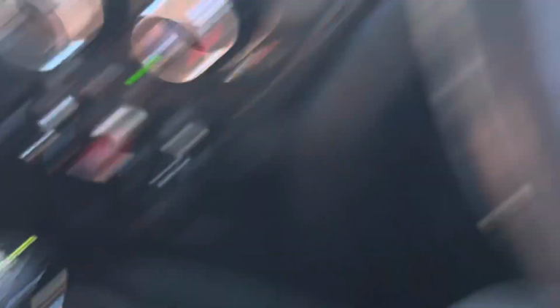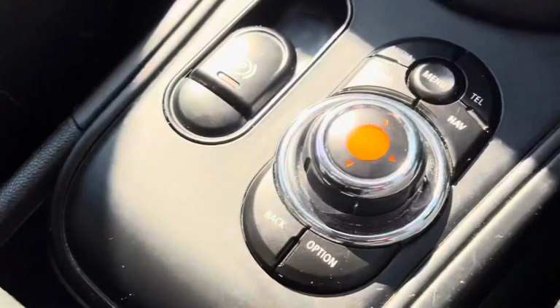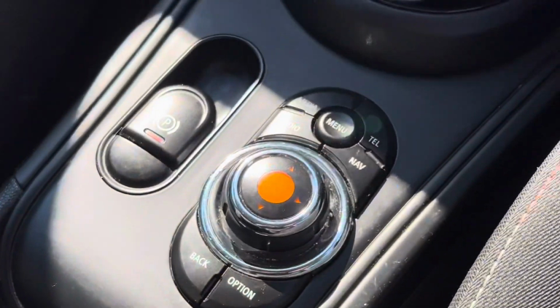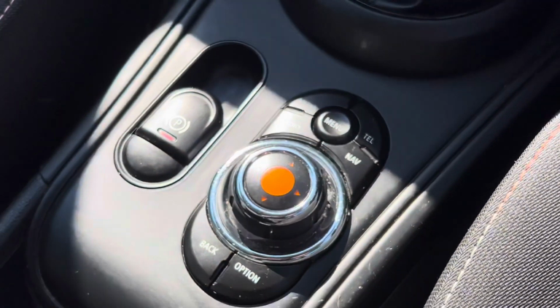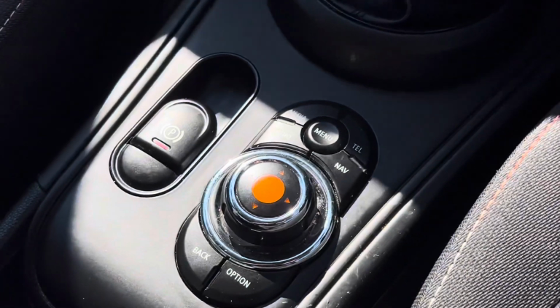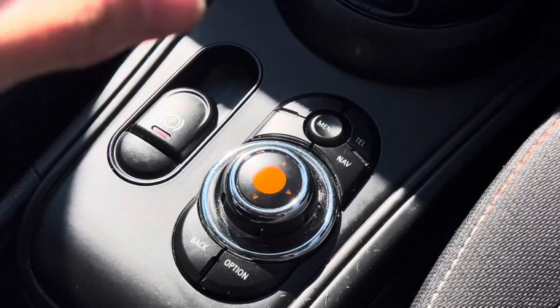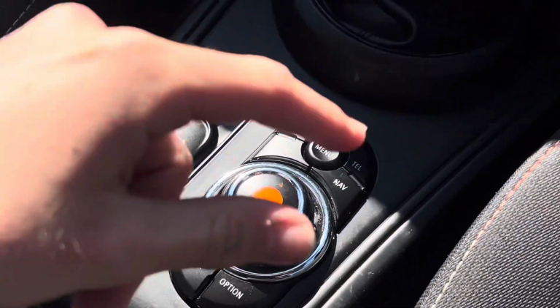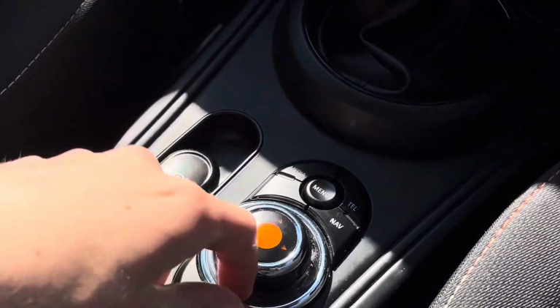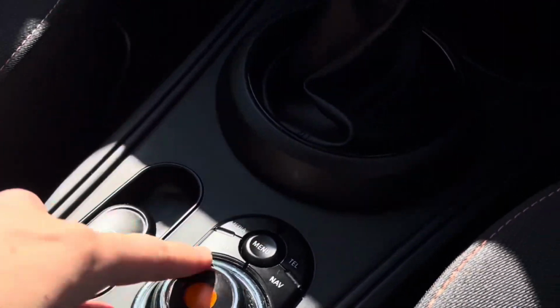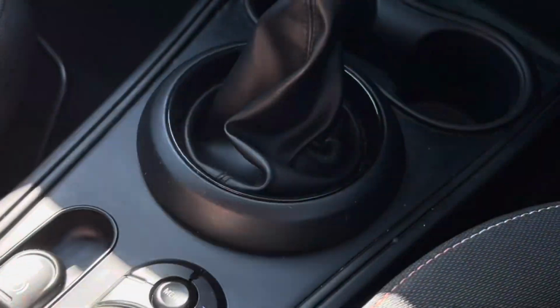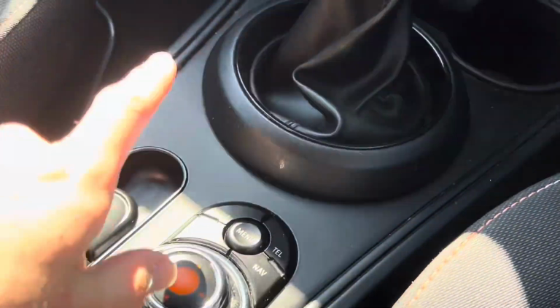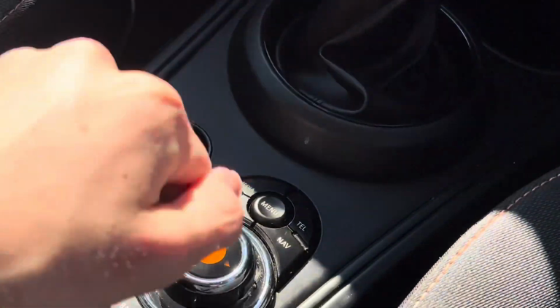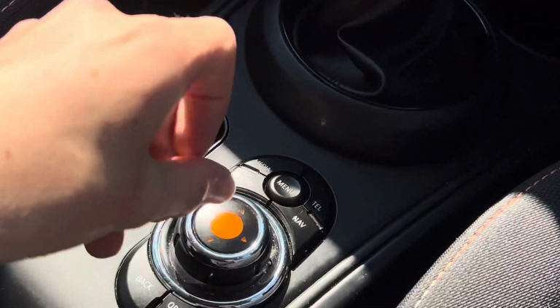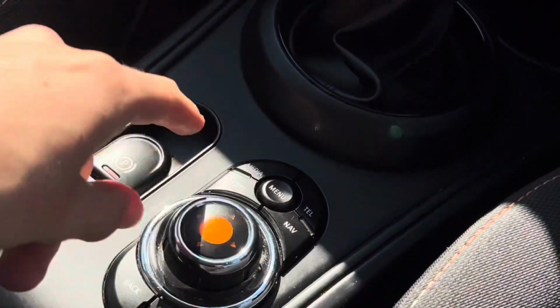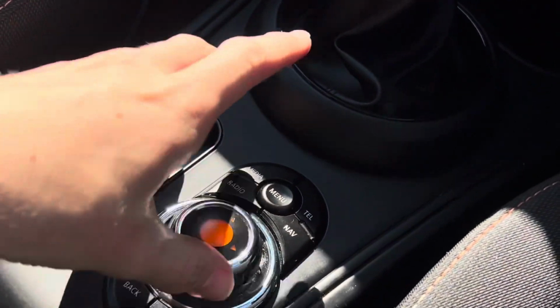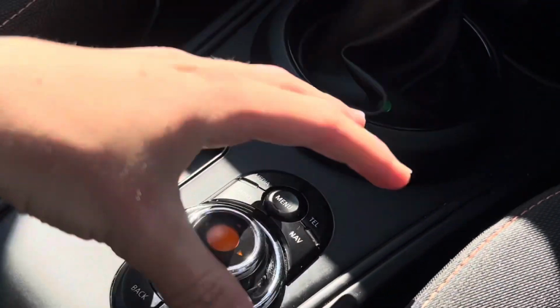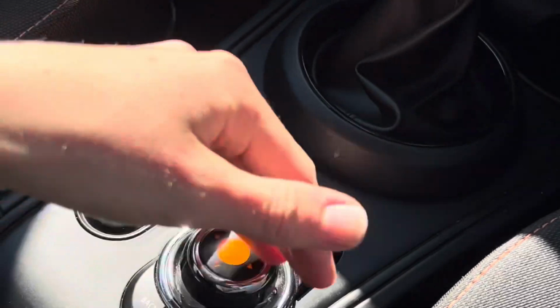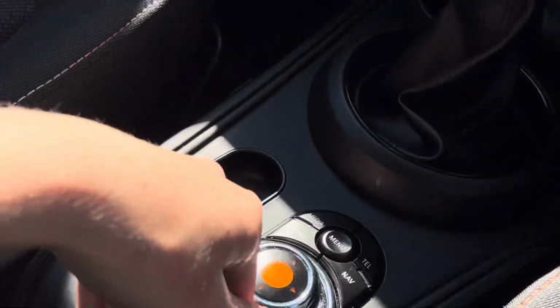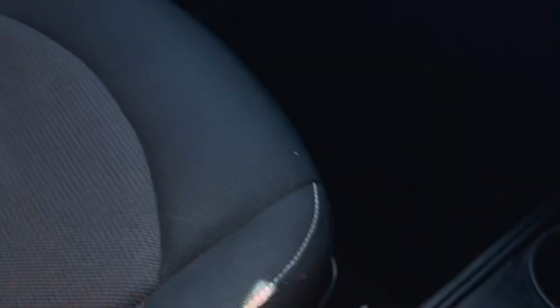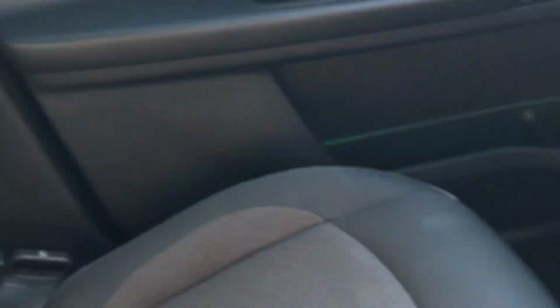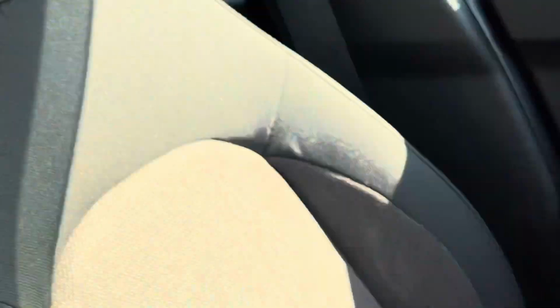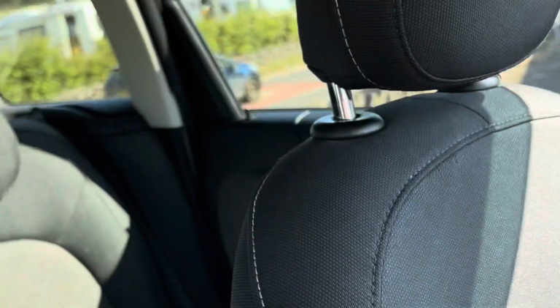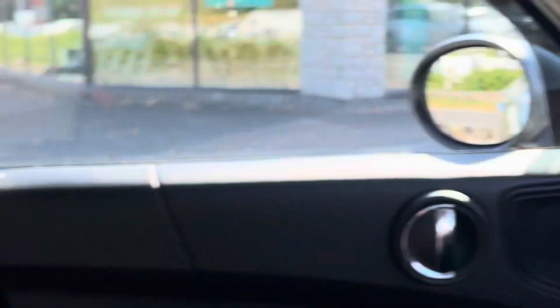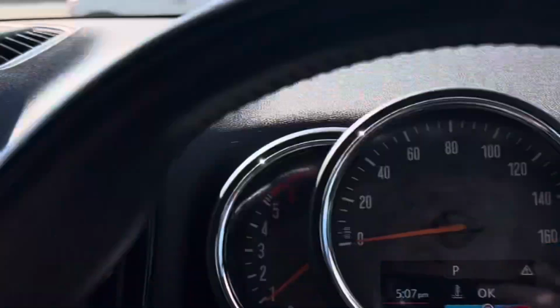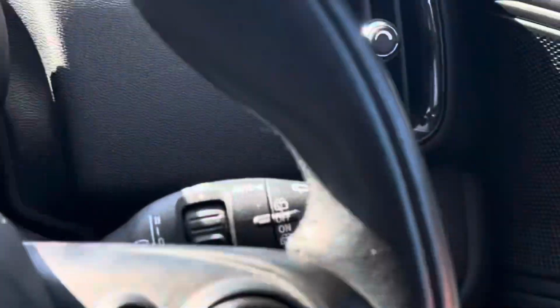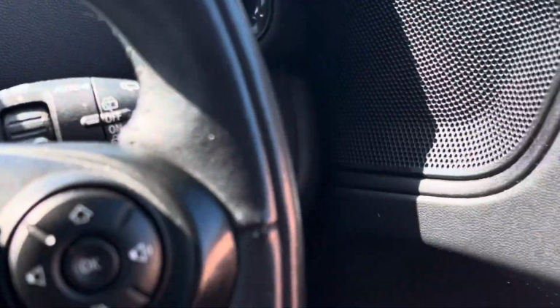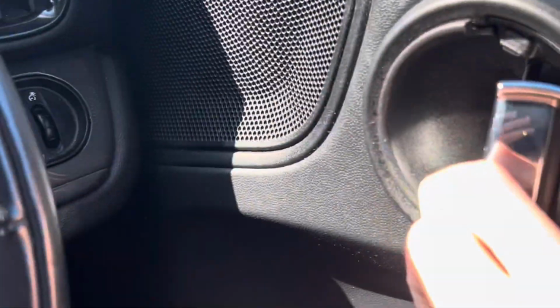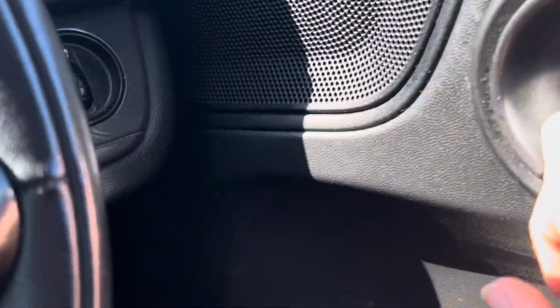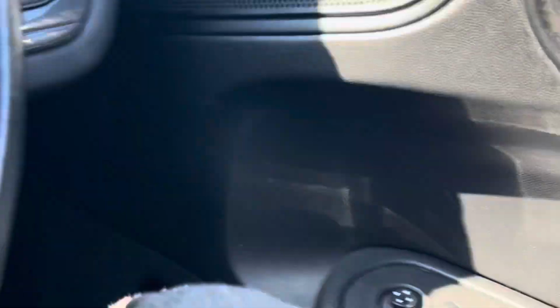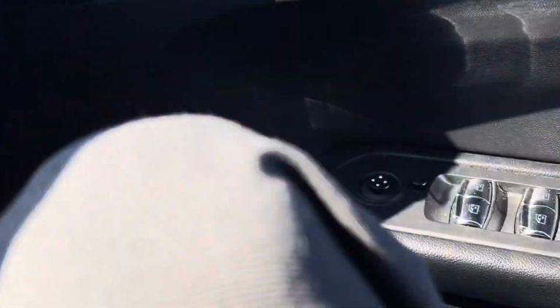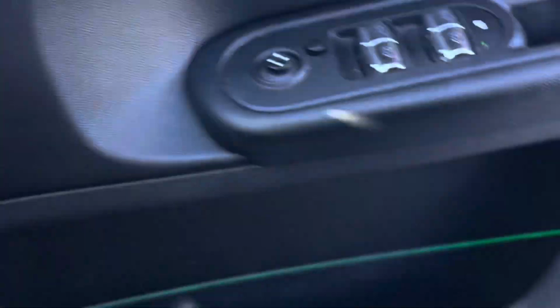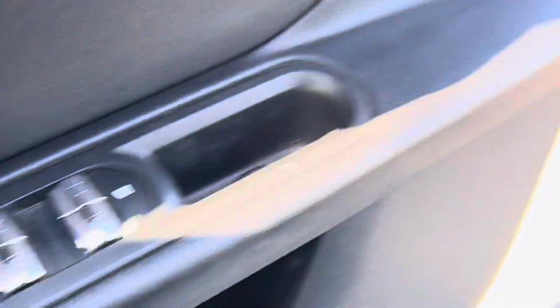You've also got the MINI infotainment screen, which is very easy to use — it's all controlled through here. It's based on BMW's iDrive system, so it's excellent and easy to use.